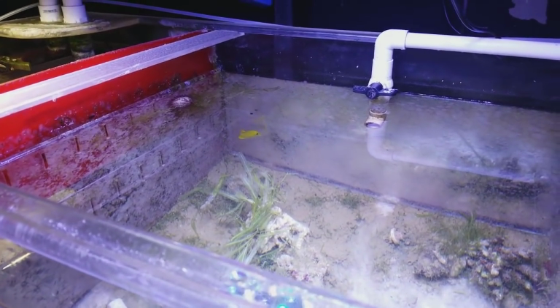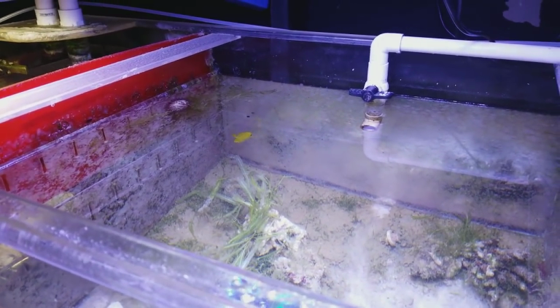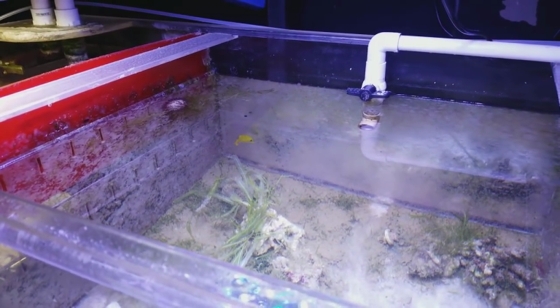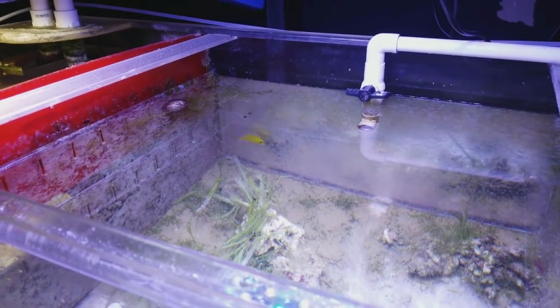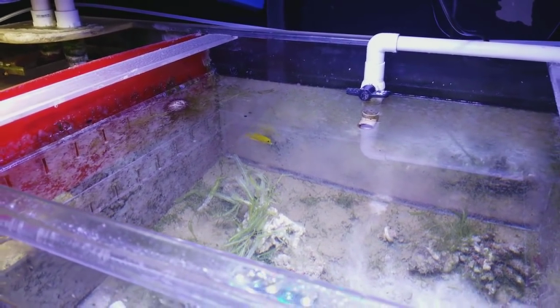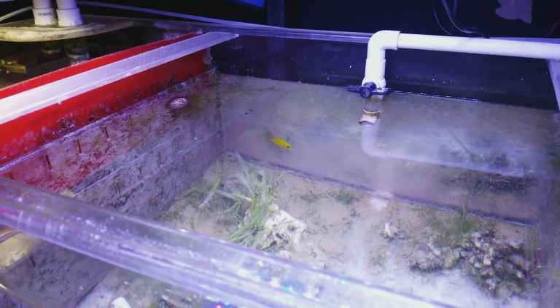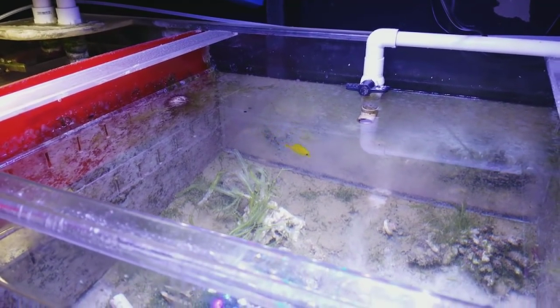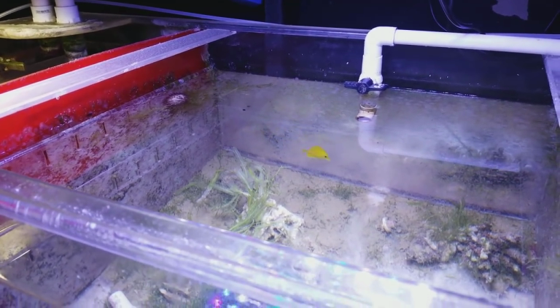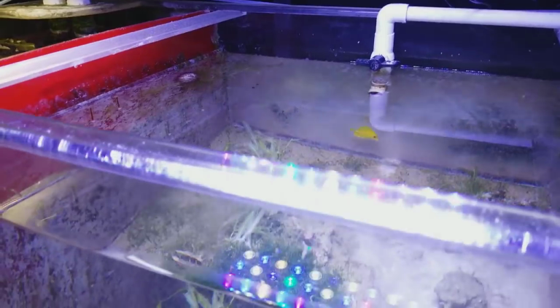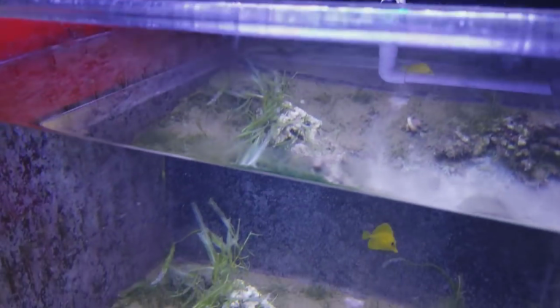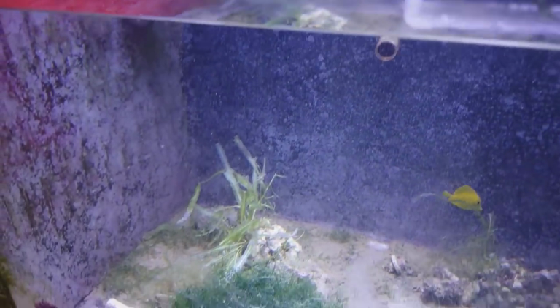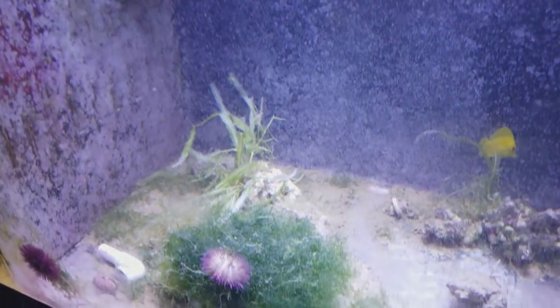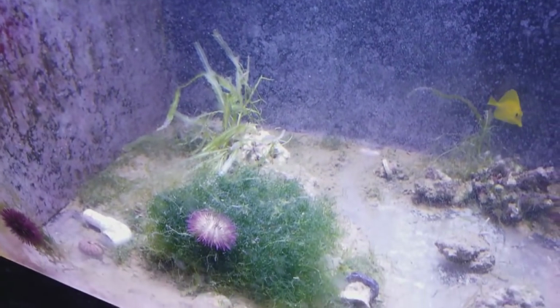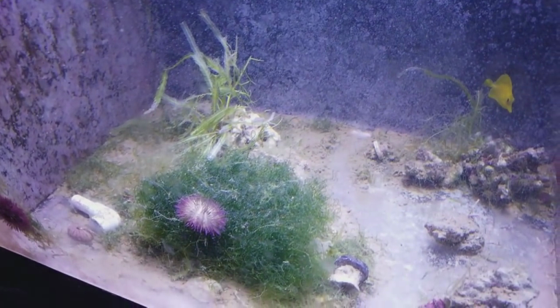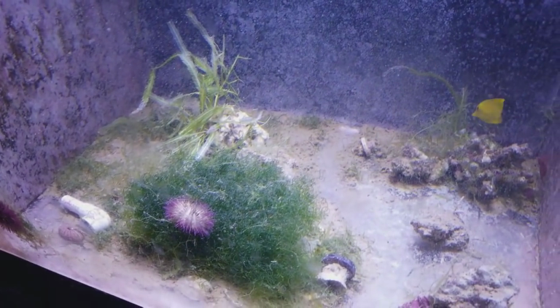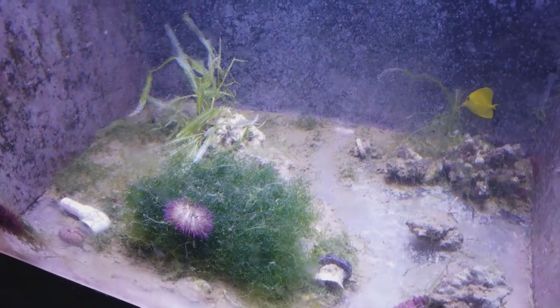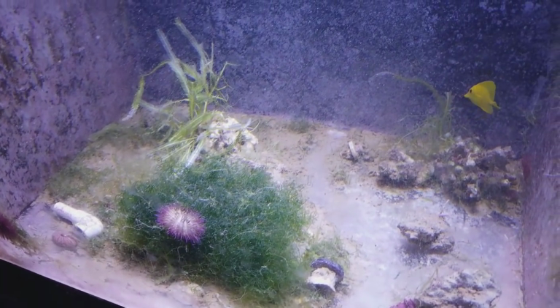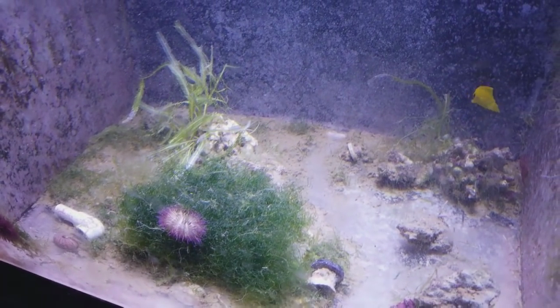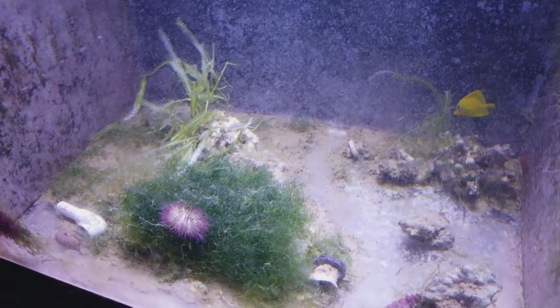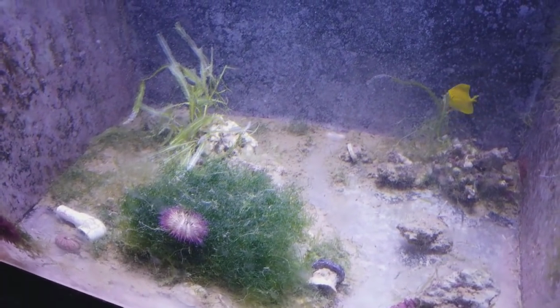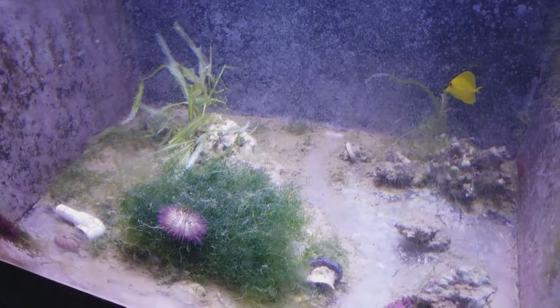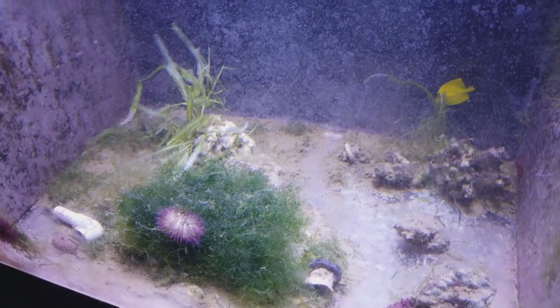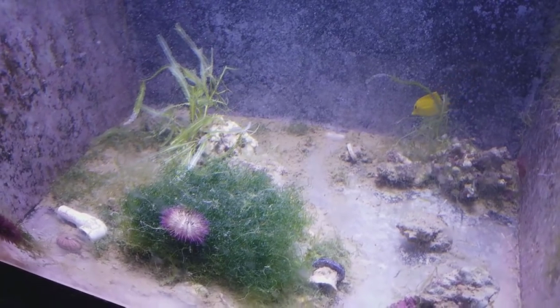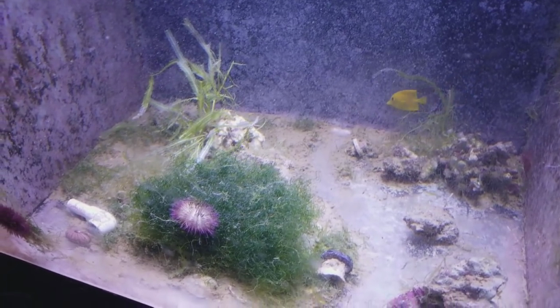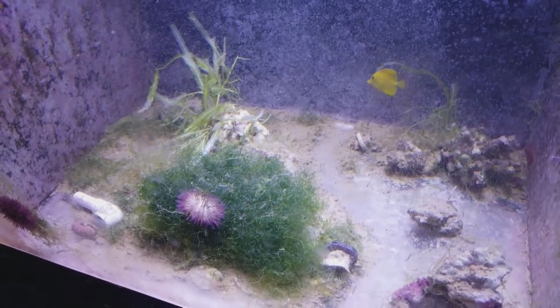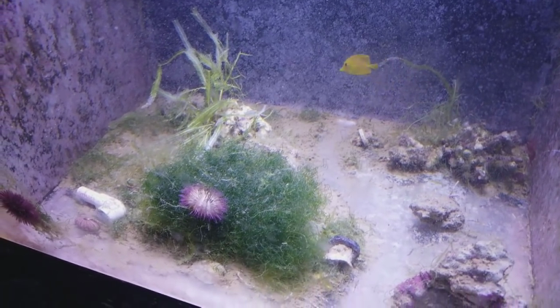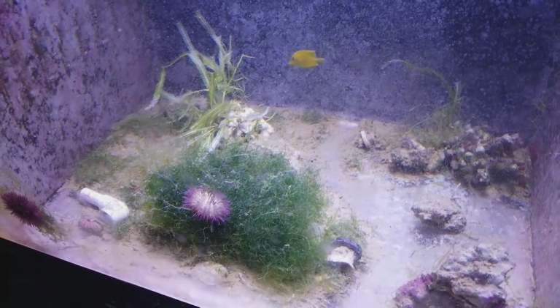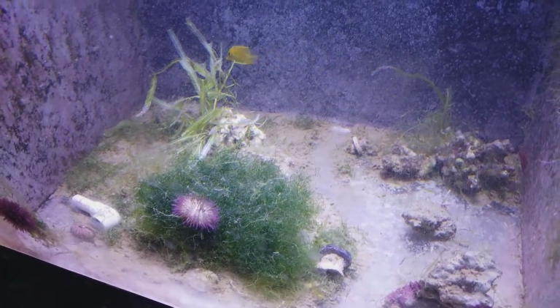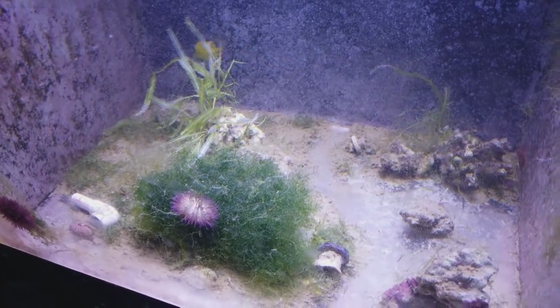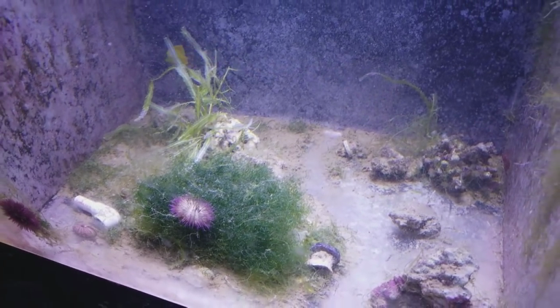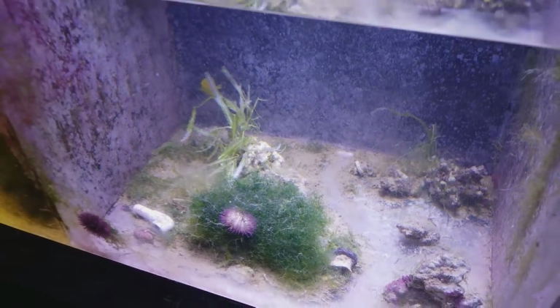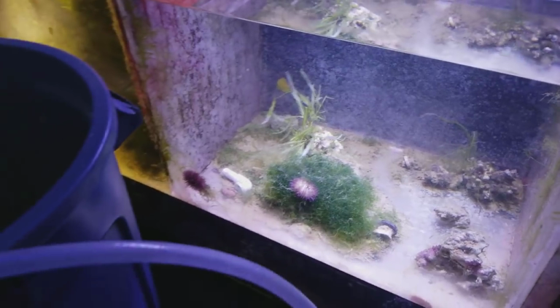At the bottom of the sump you can see a ton of detritus — it's tons of fish poop, food, broken down matter, corals expel waste, all kinds of stuff. So there's this ton of detritus in the bottom.